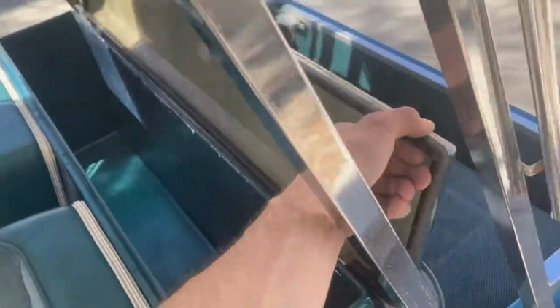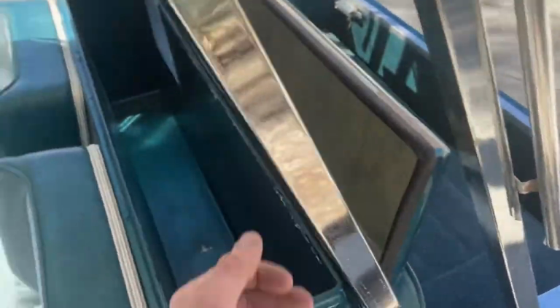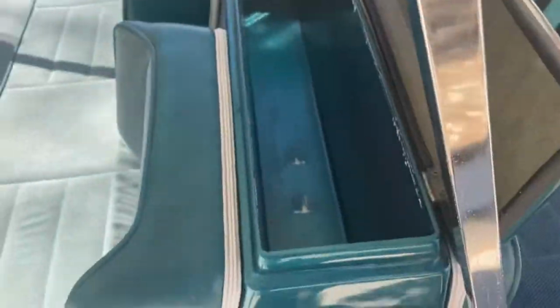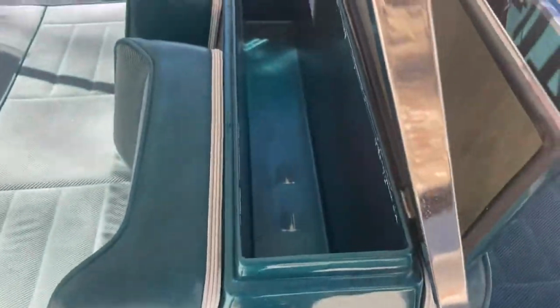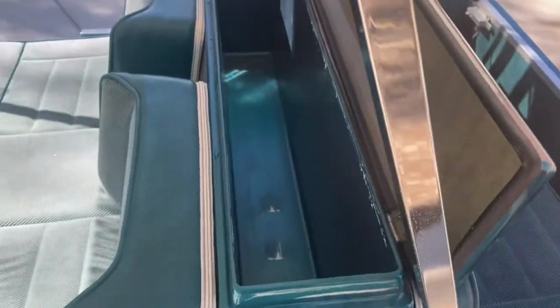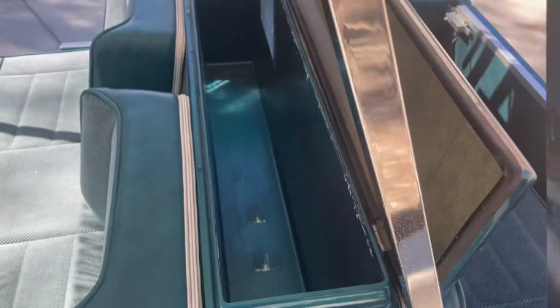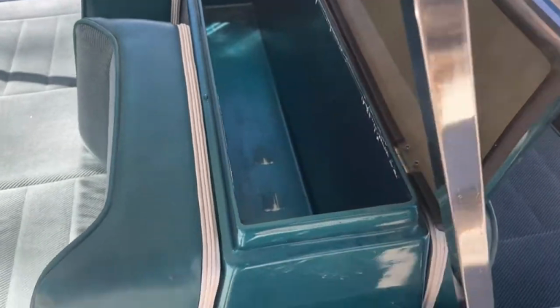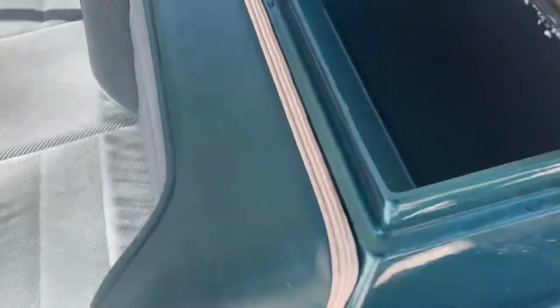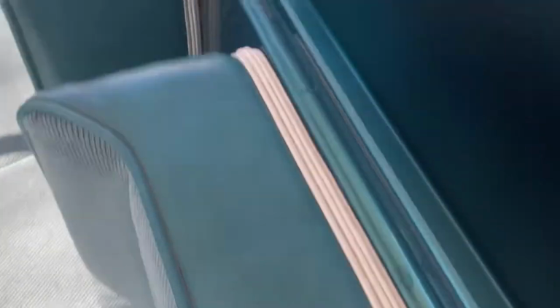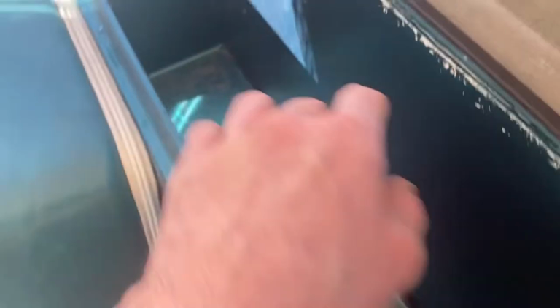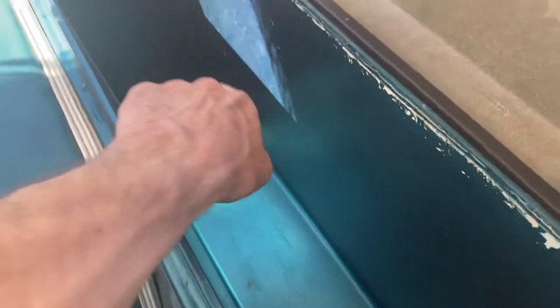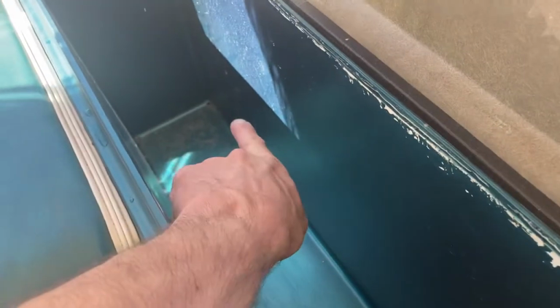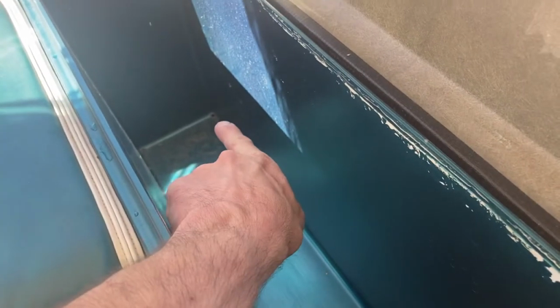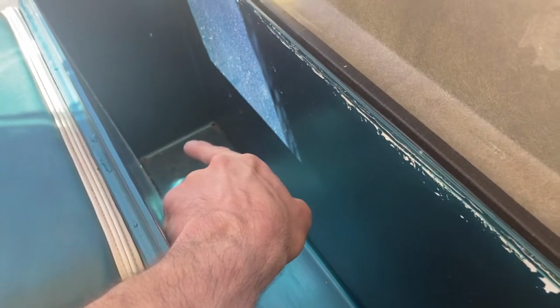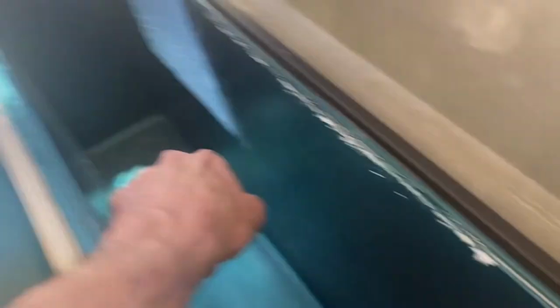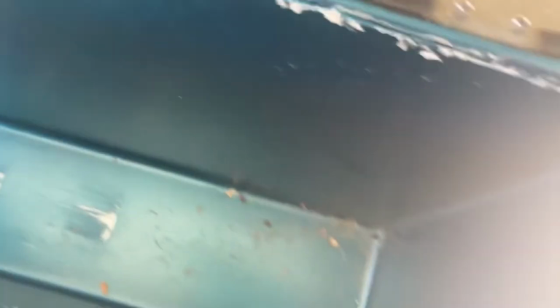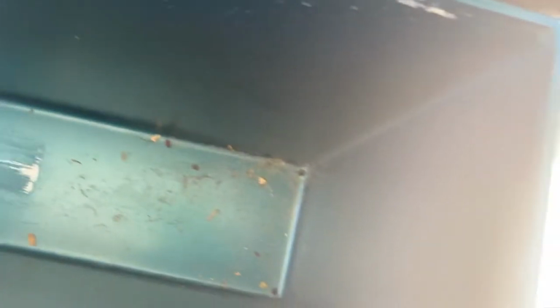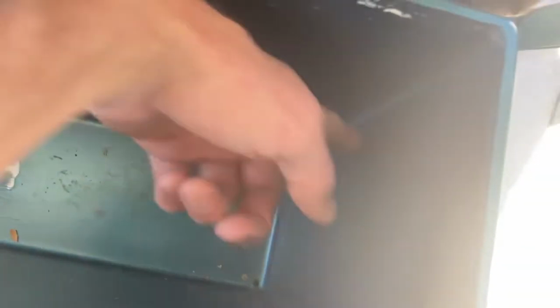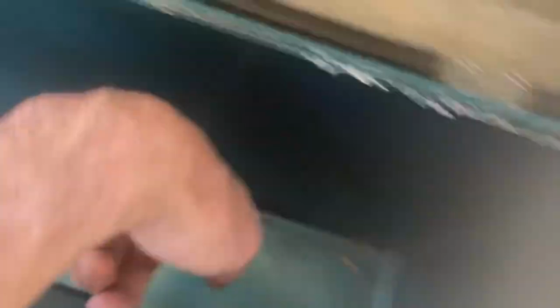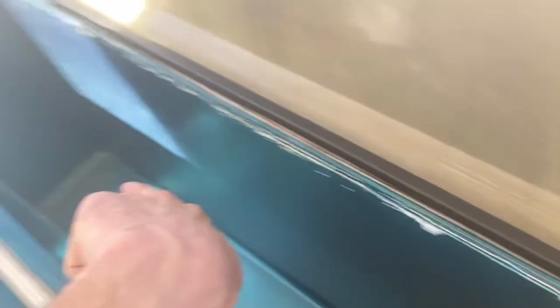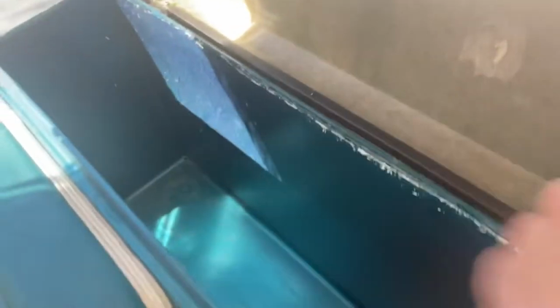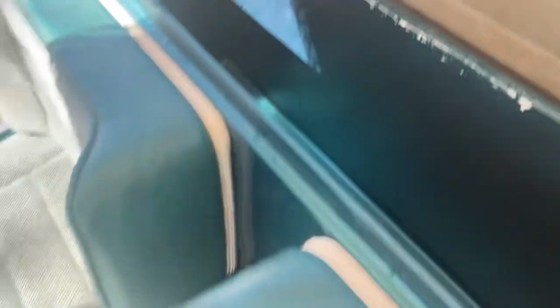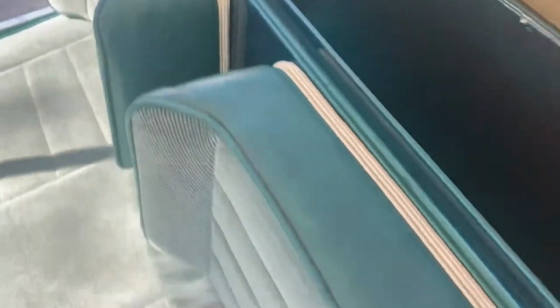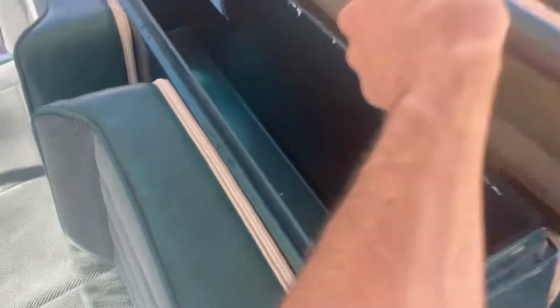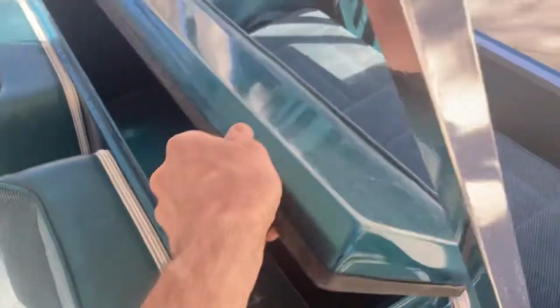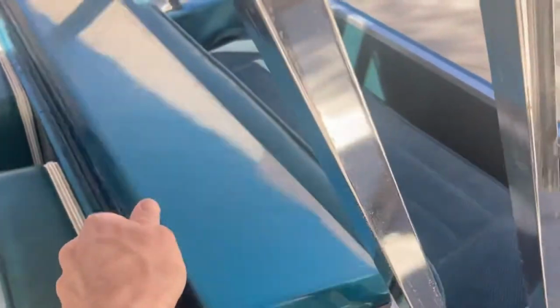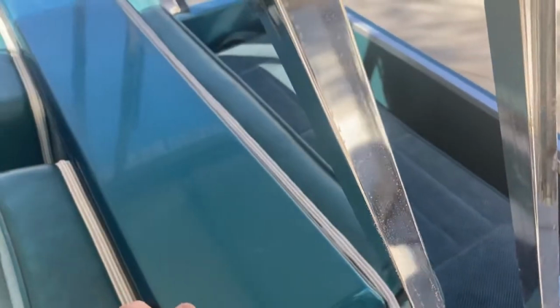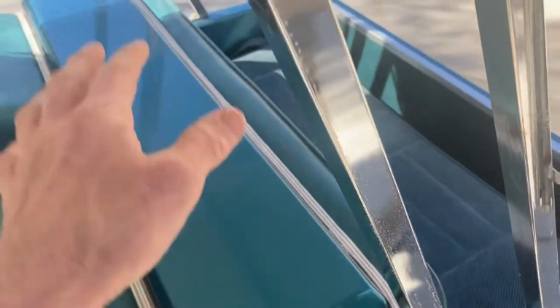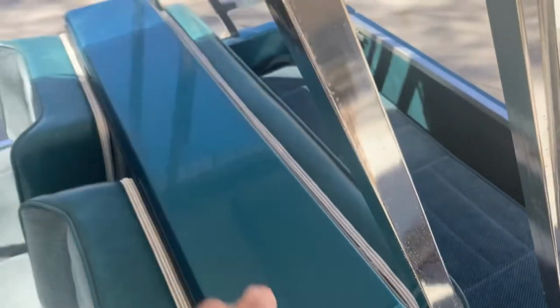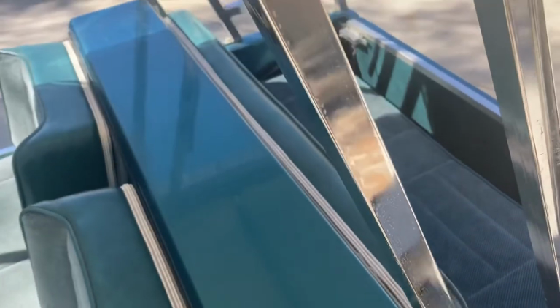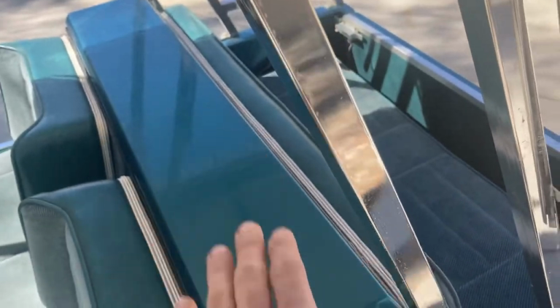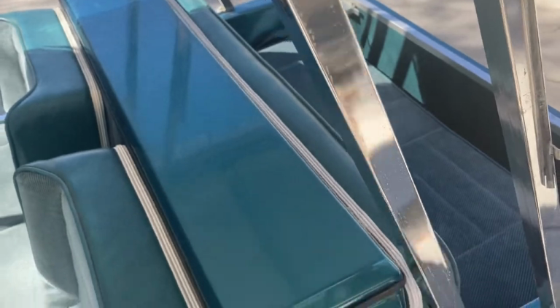This right here is the built-in cooler. Got your four drain holes there in each of the corners. That'll allow you to fill it with ice and as it melts, it'll drain out the bottom.